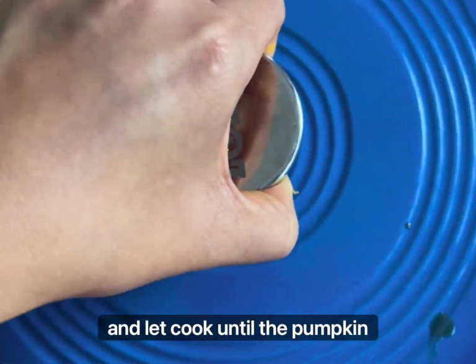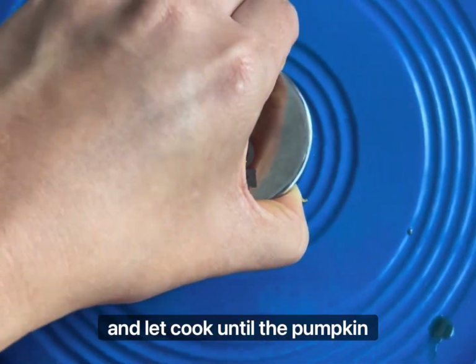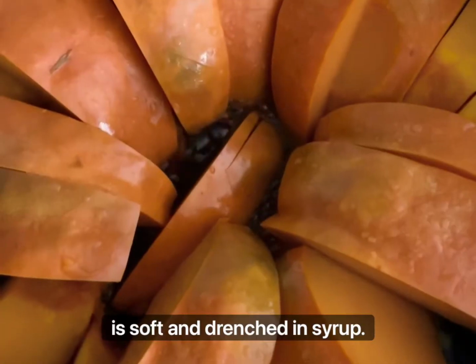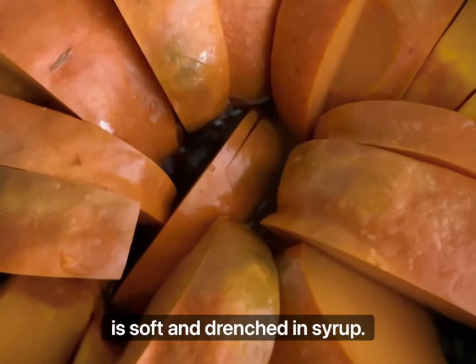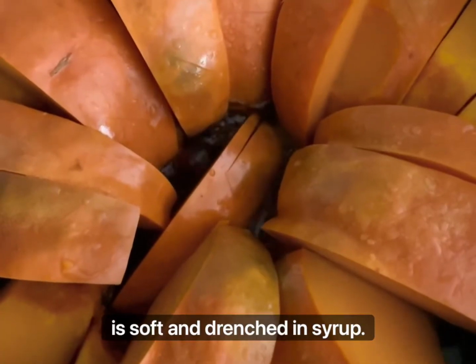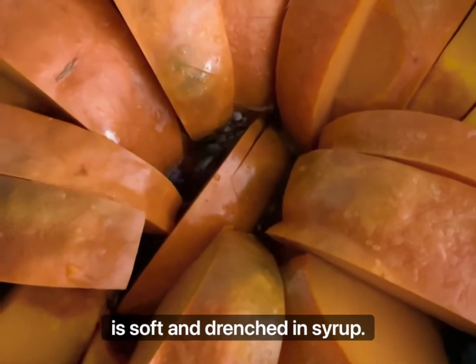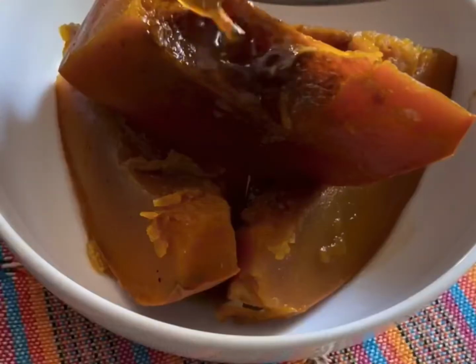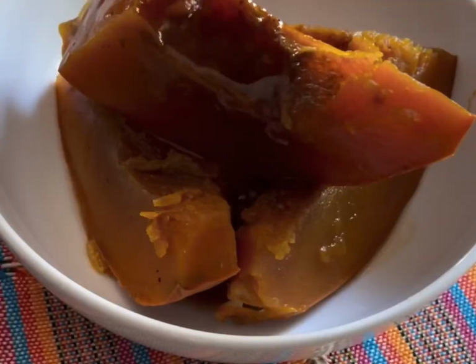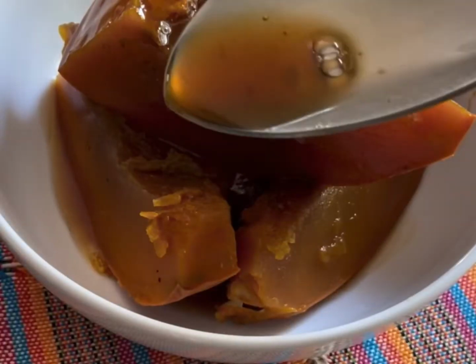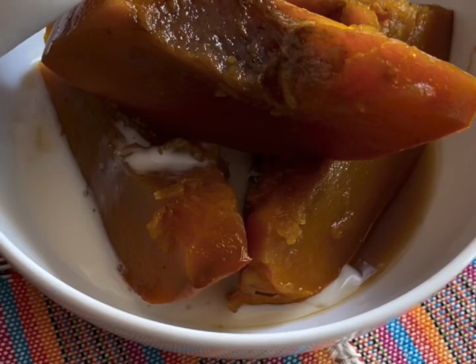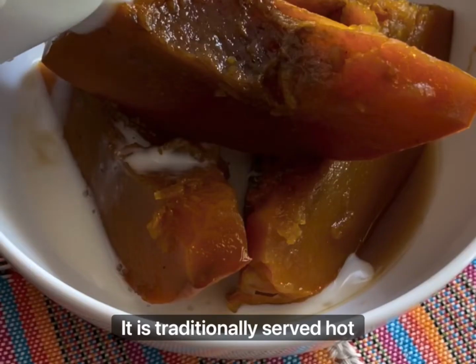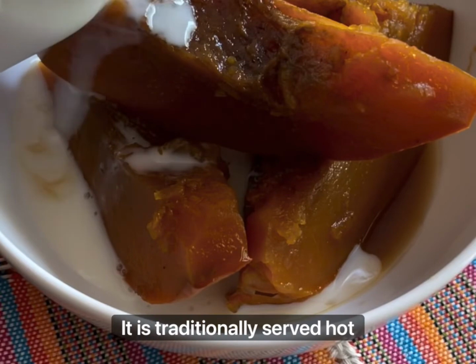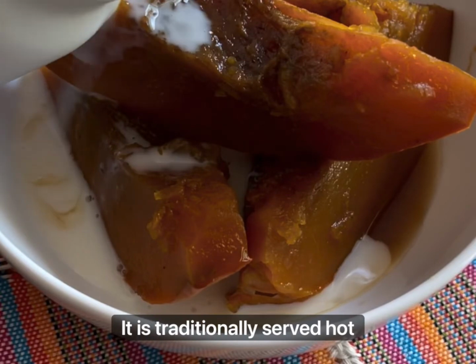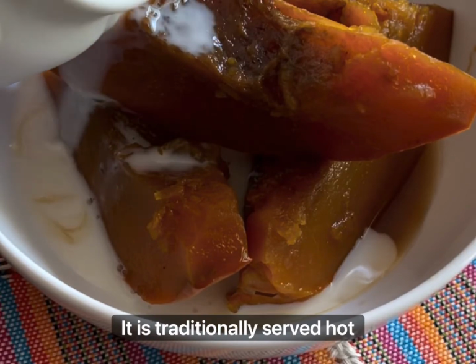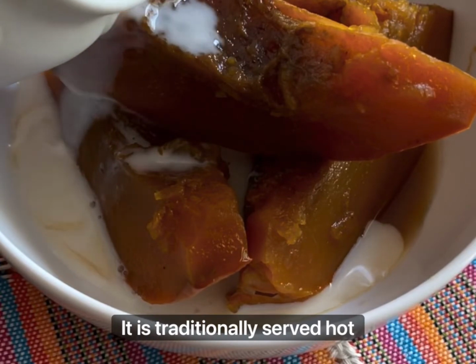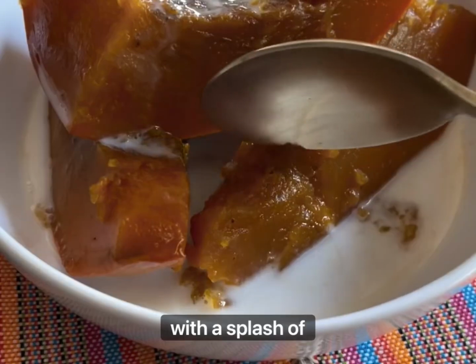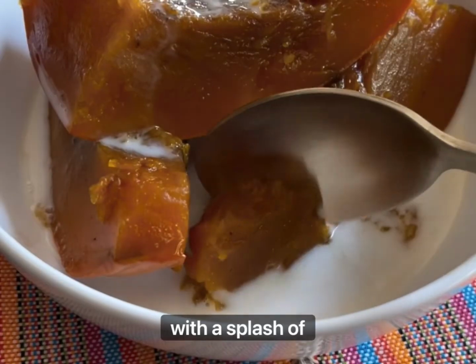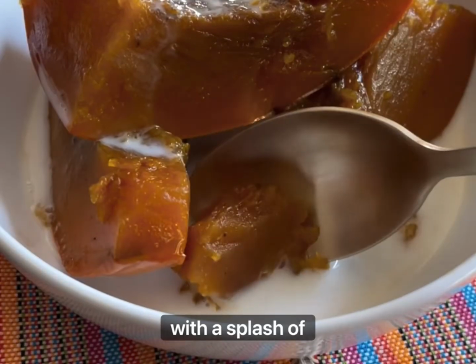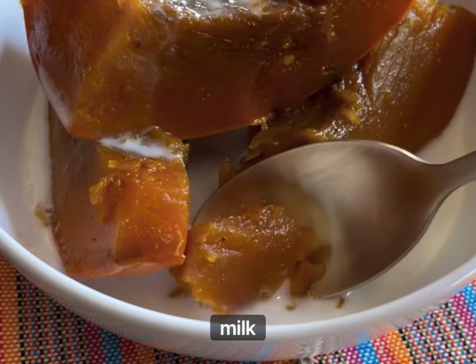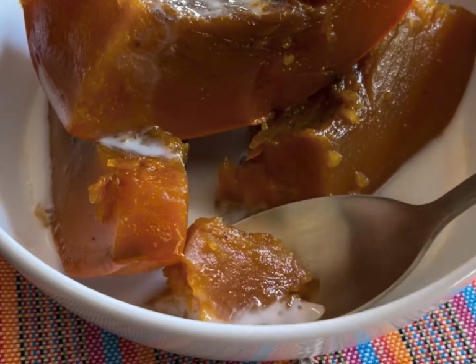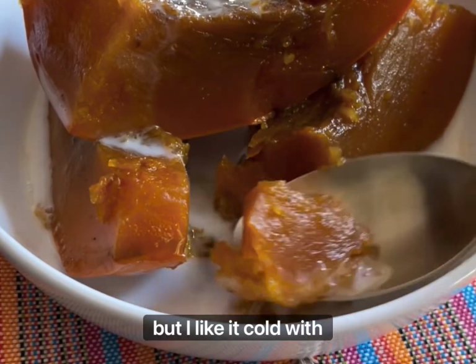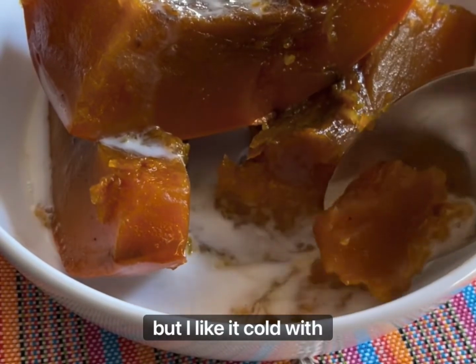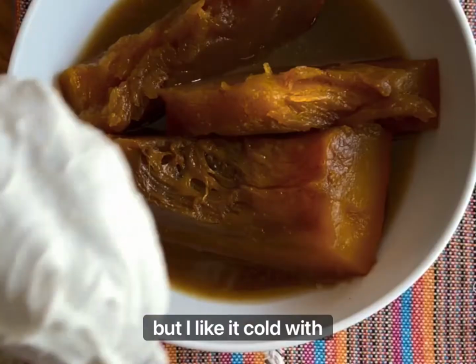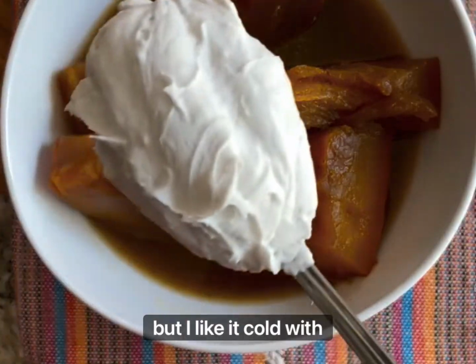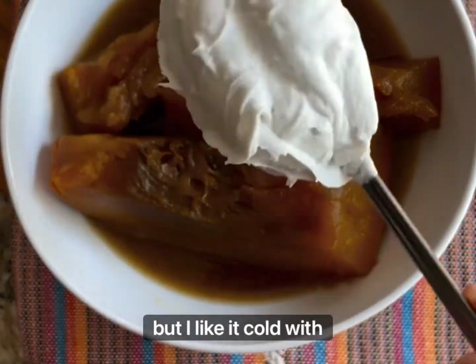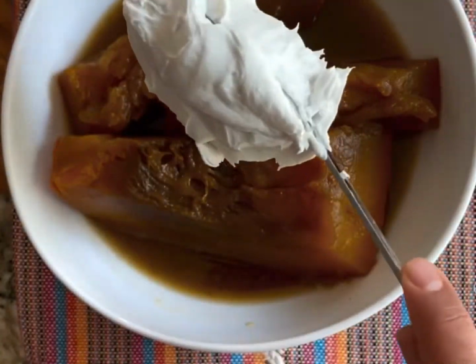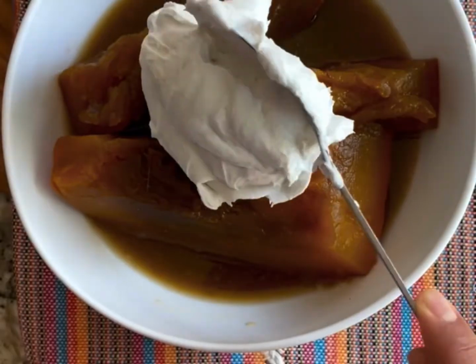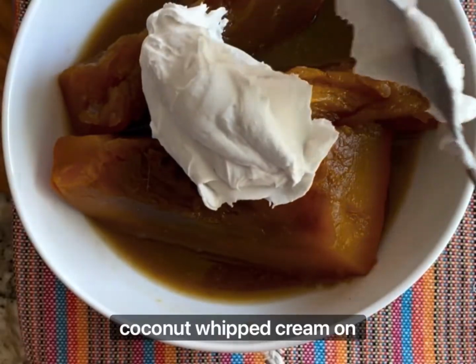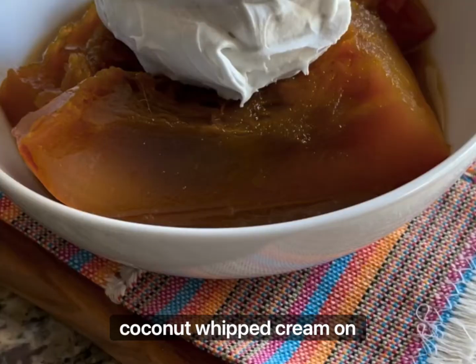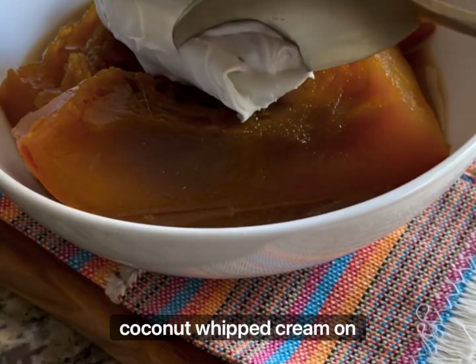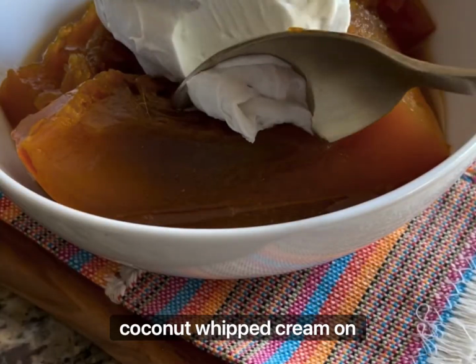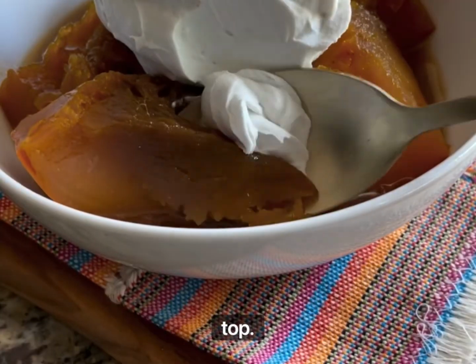It is traditionally served hot with a splash of milk, but I like it cold with coconut whipped cream on top.